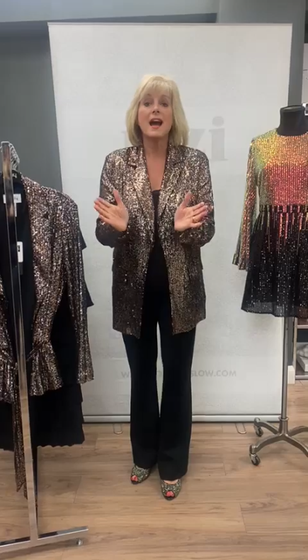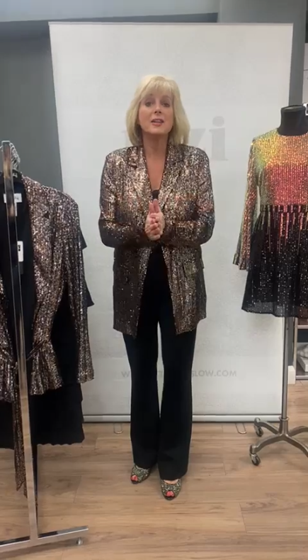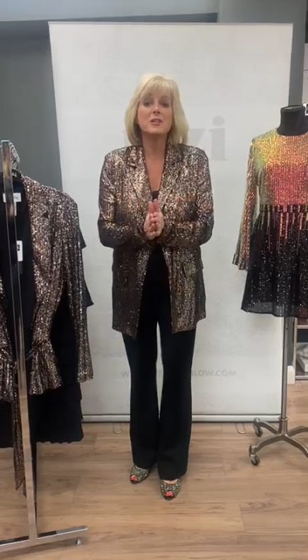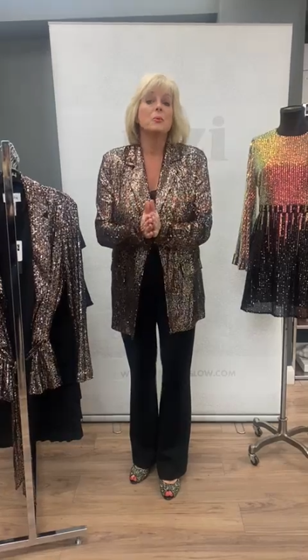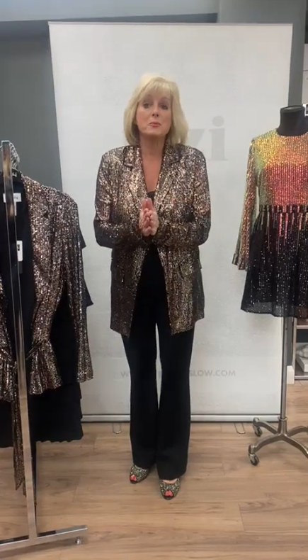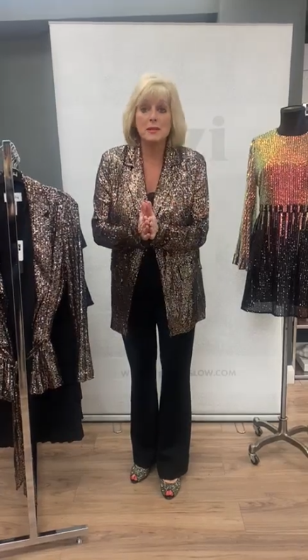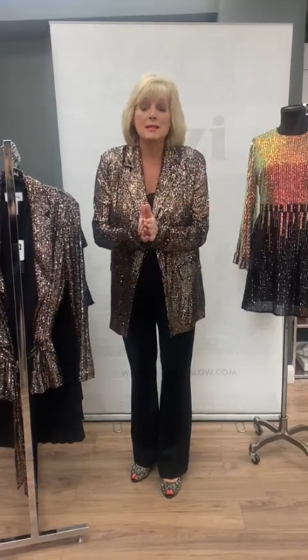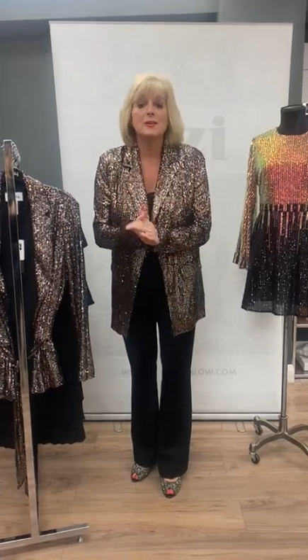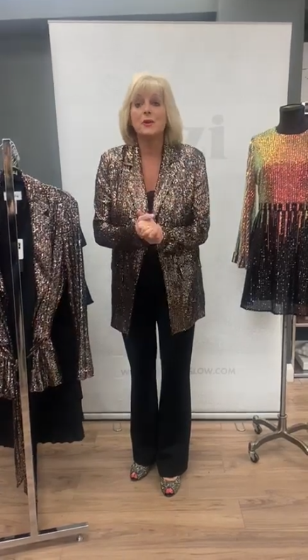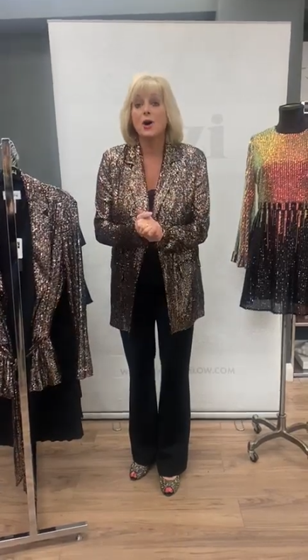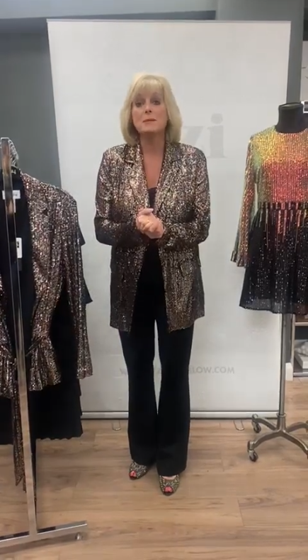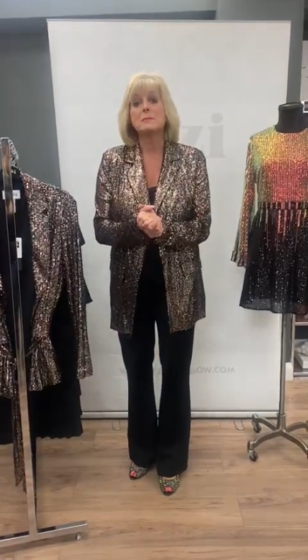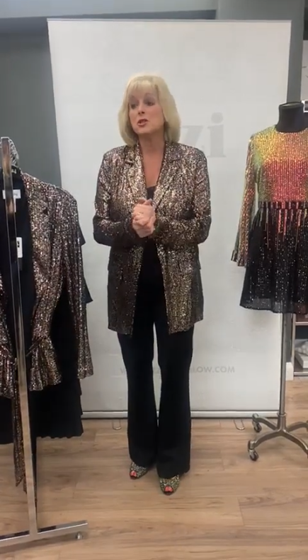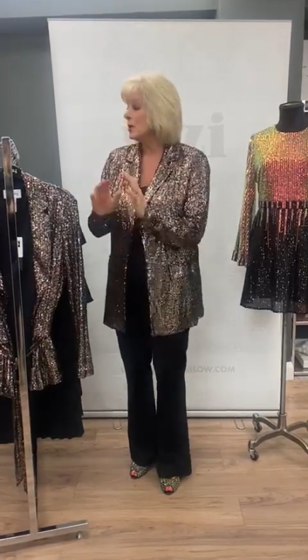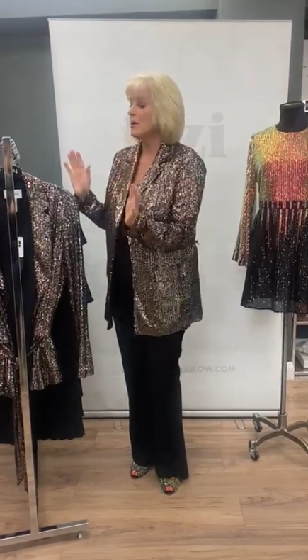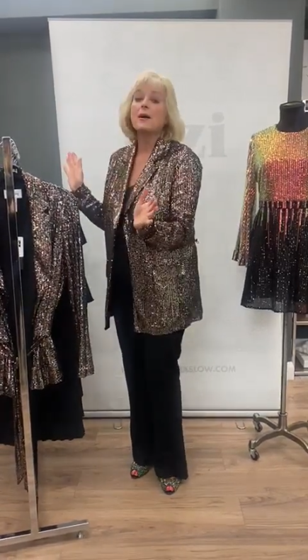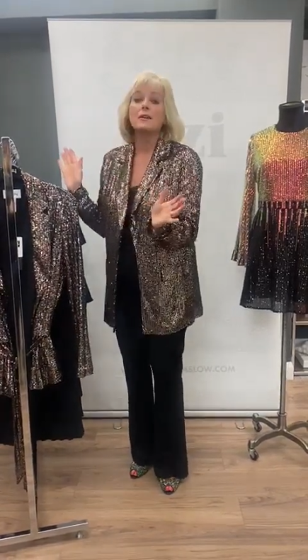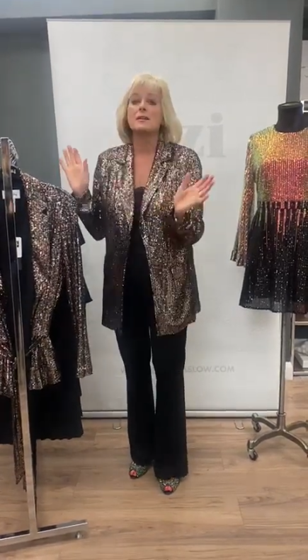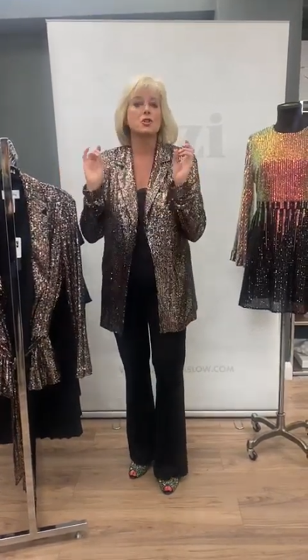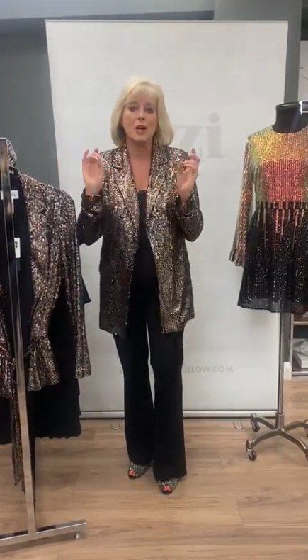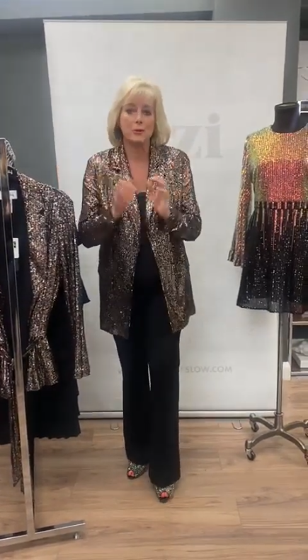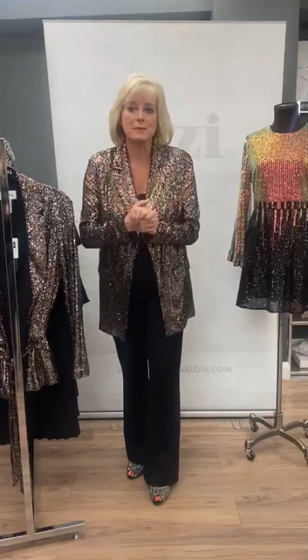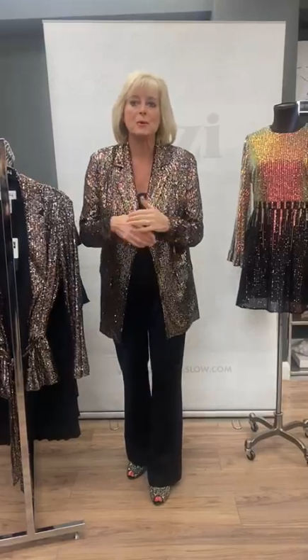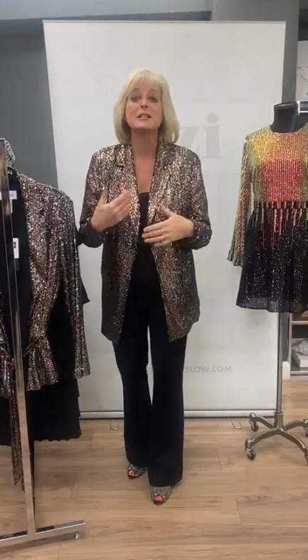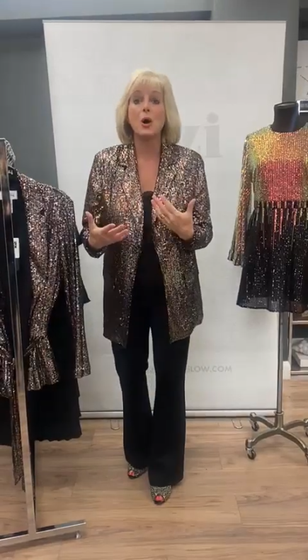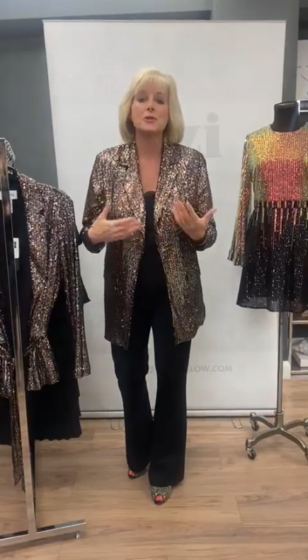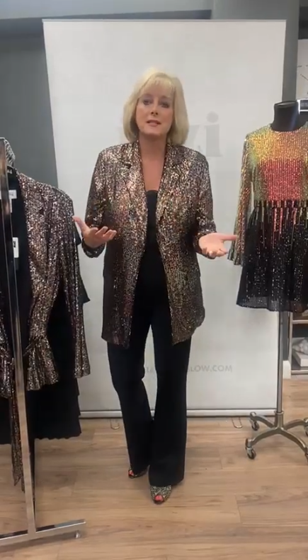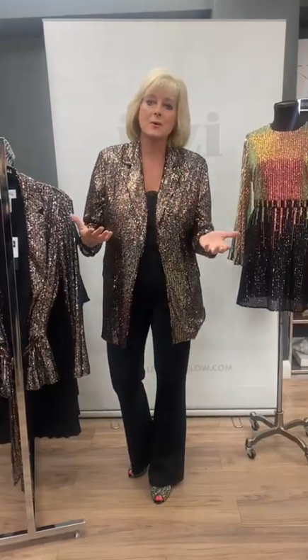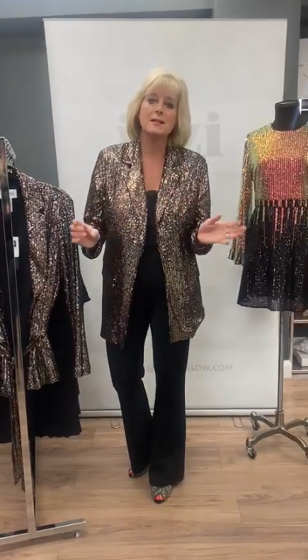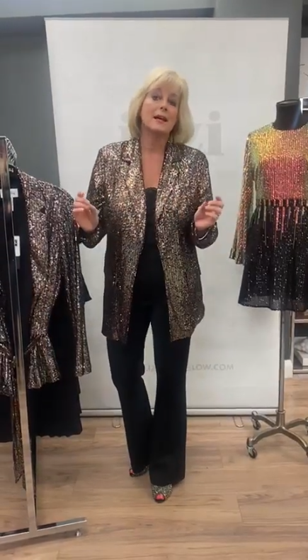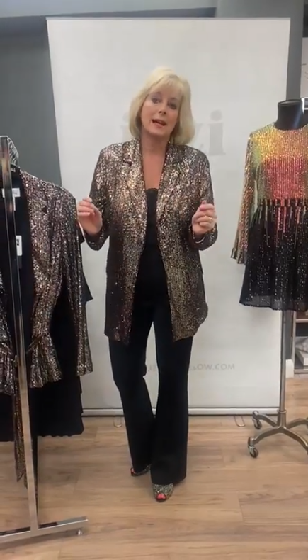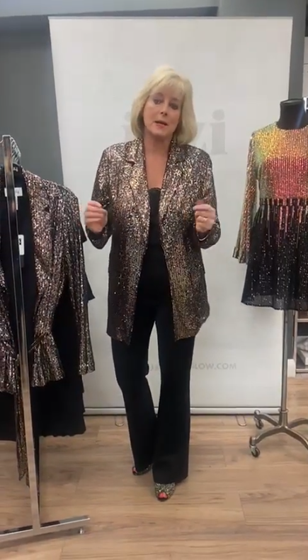Hi girls, welcome to Izzy's for our Christmas special with outfits that just shout Christmas — all about sparkles and sequins and glamour.